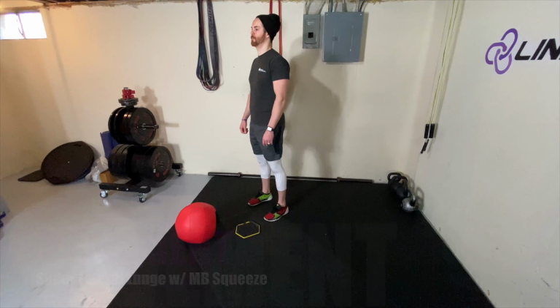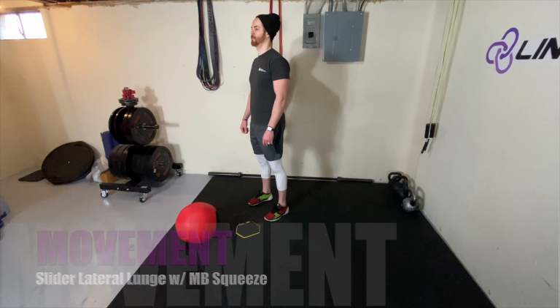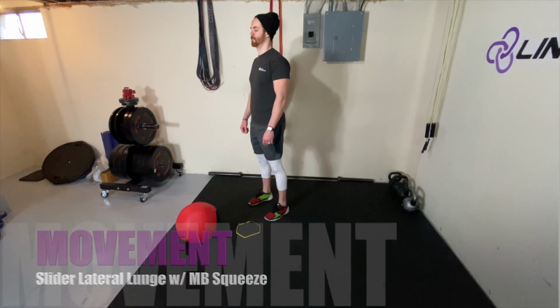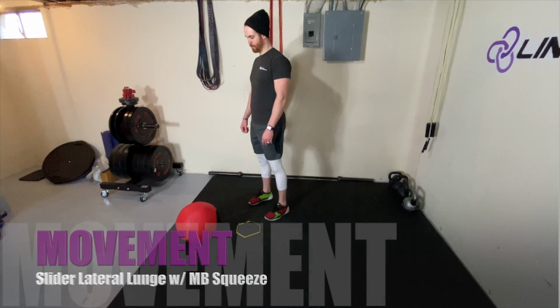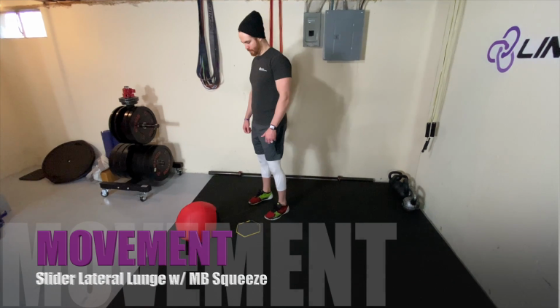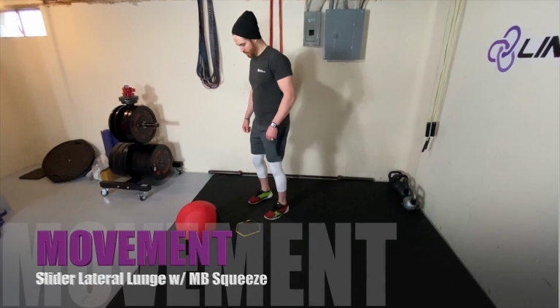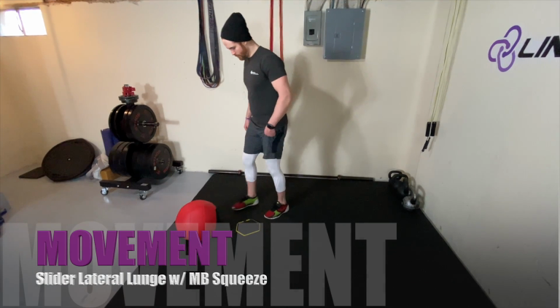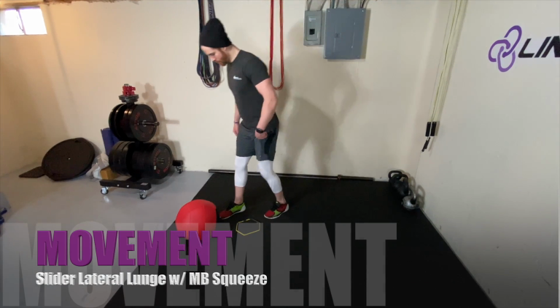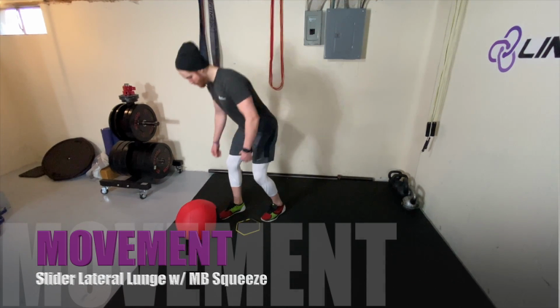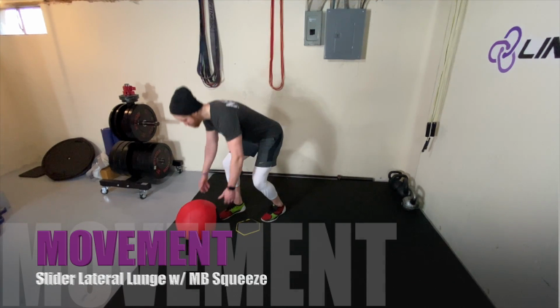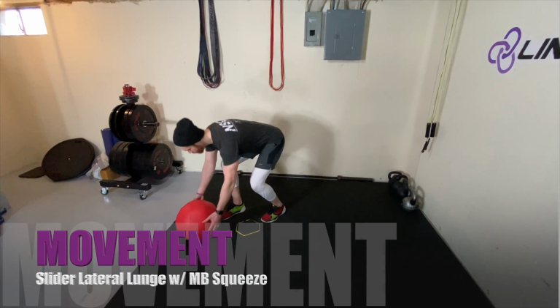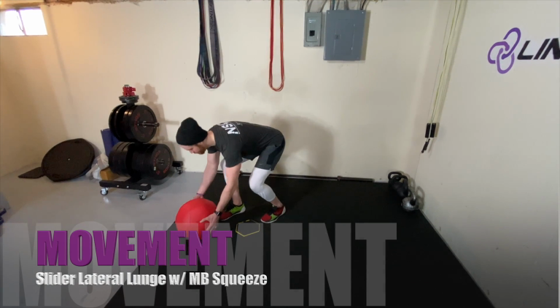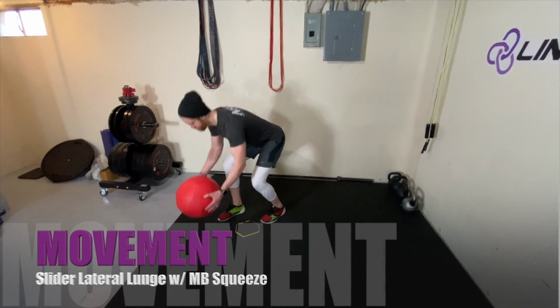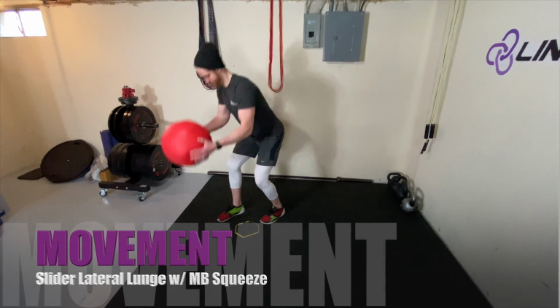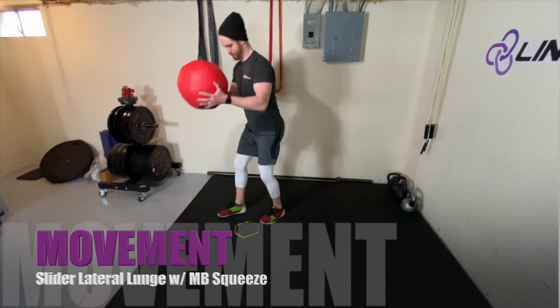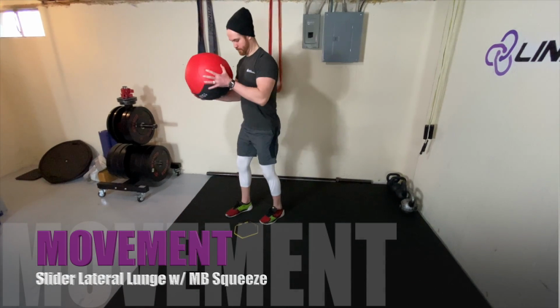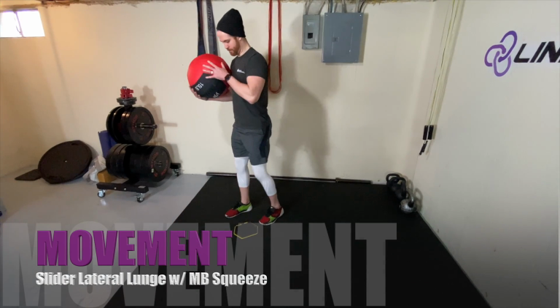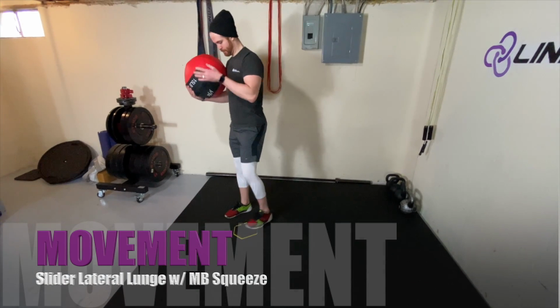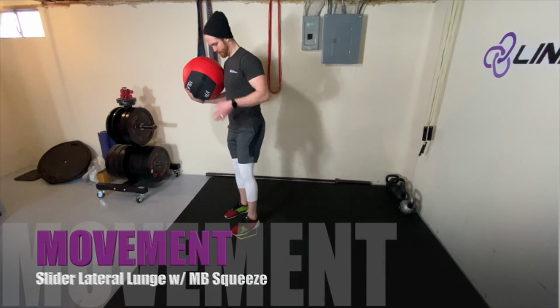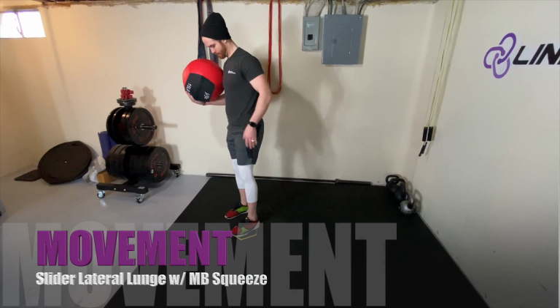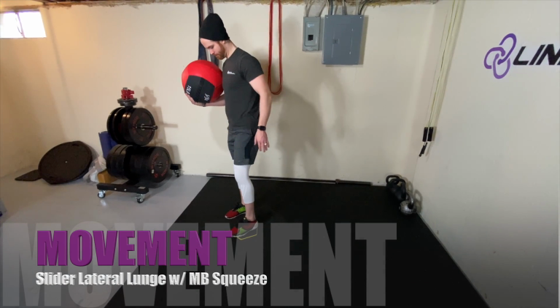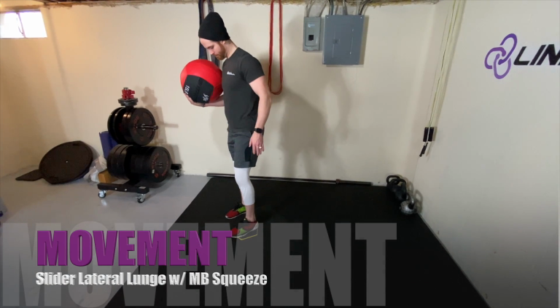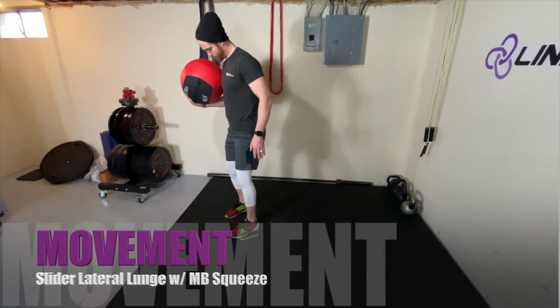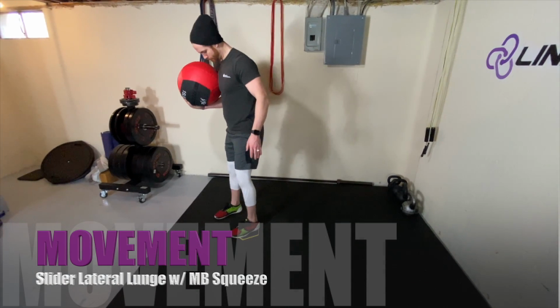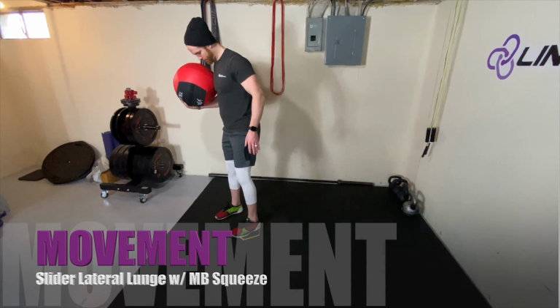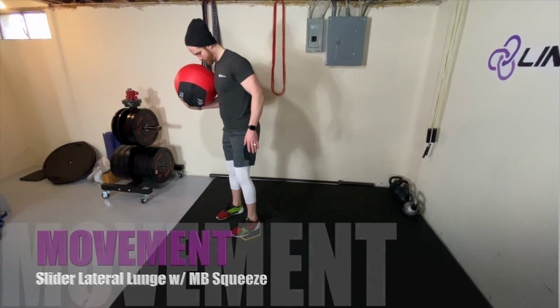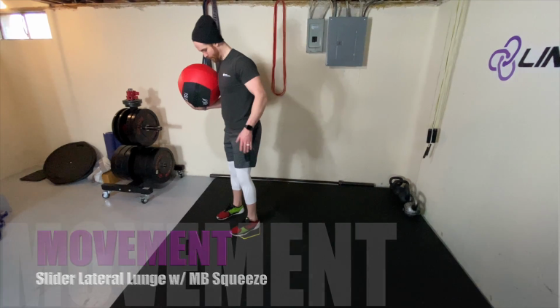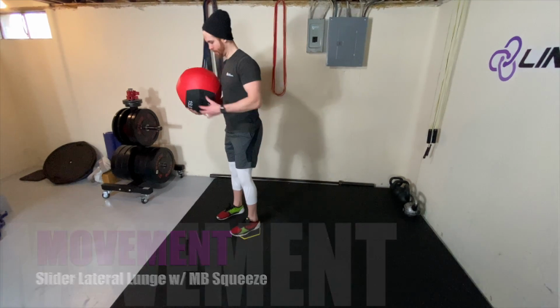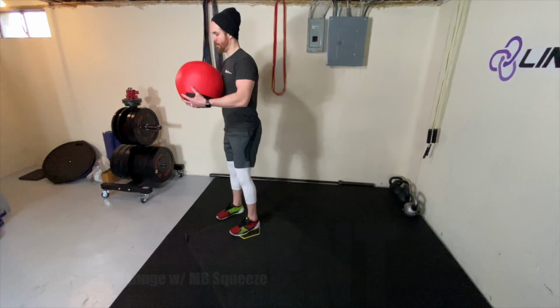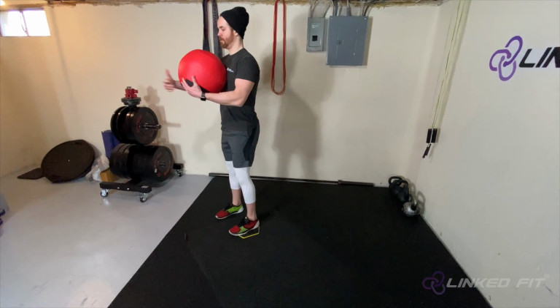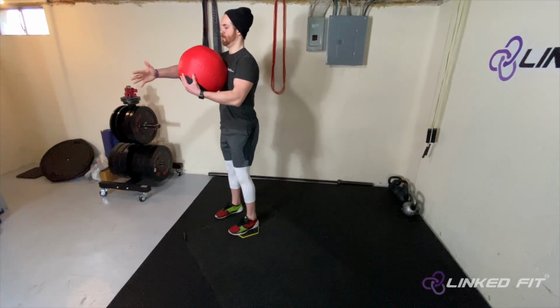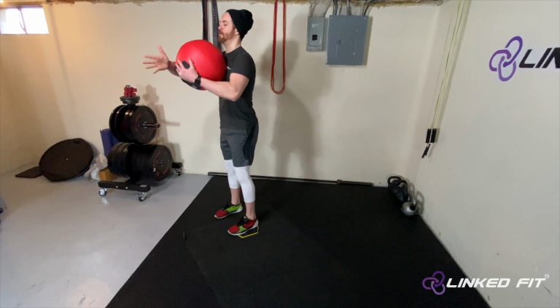Slider Lateral Lunge with Medicine Ball Squeeze. To perform this movement, place your foot on a slider.